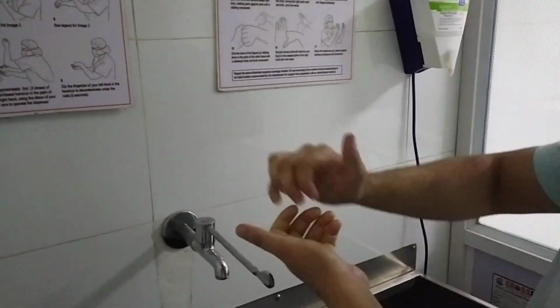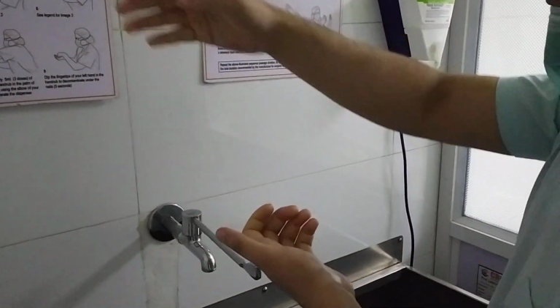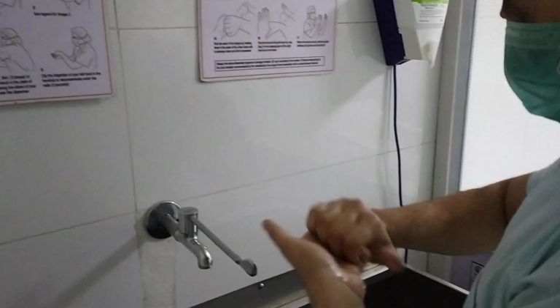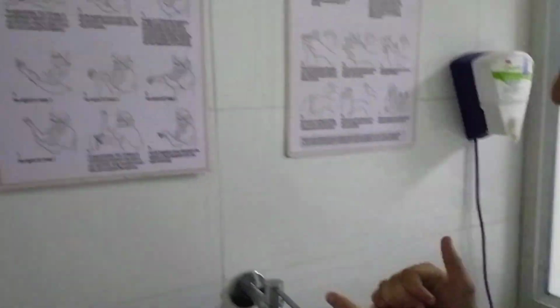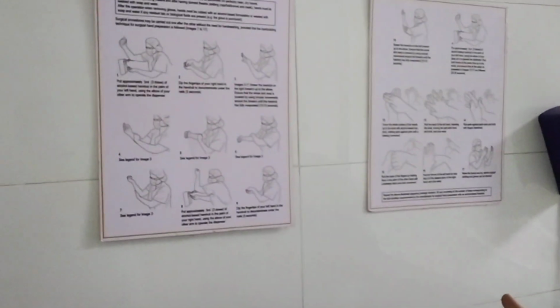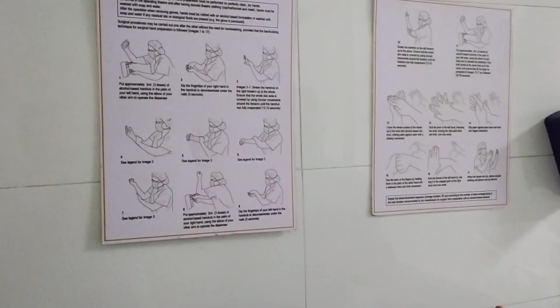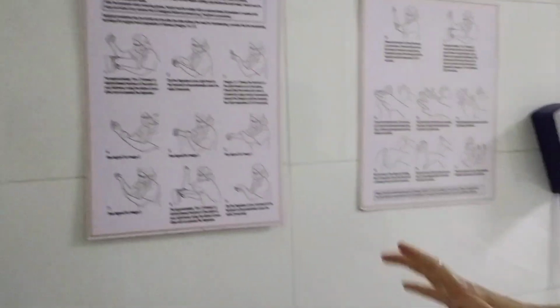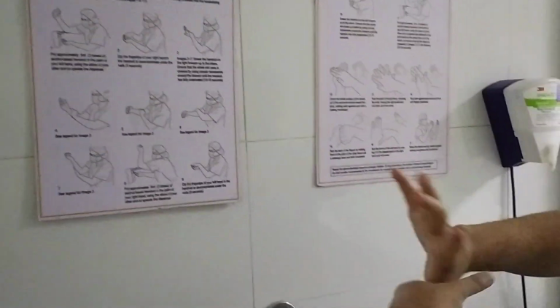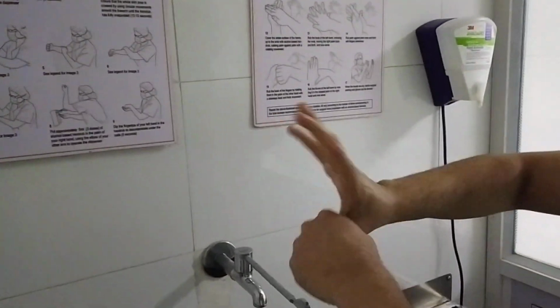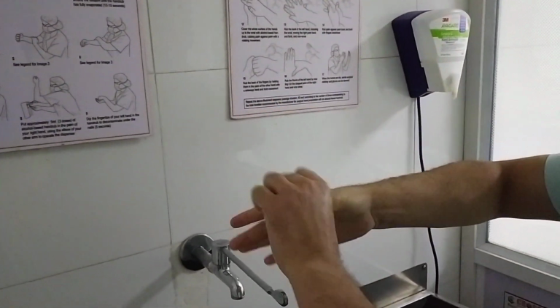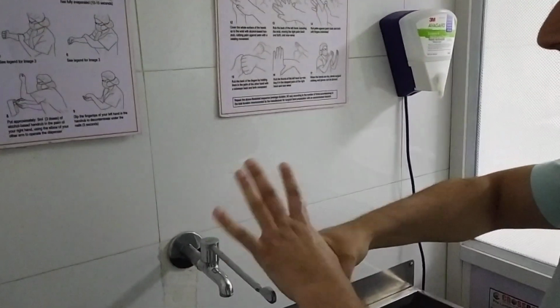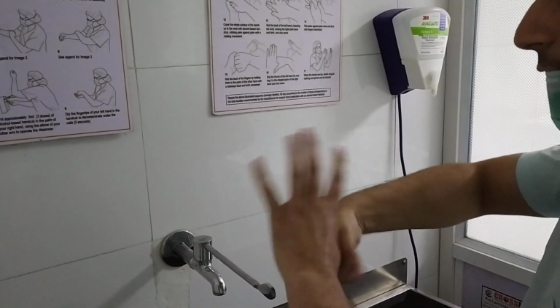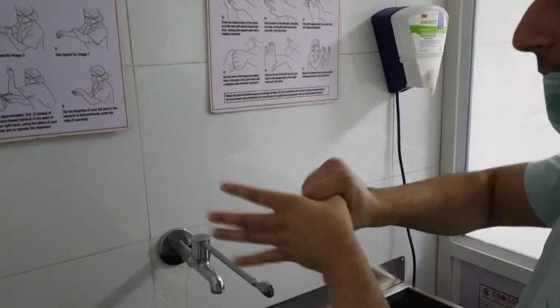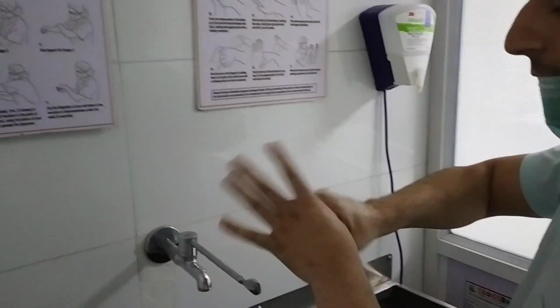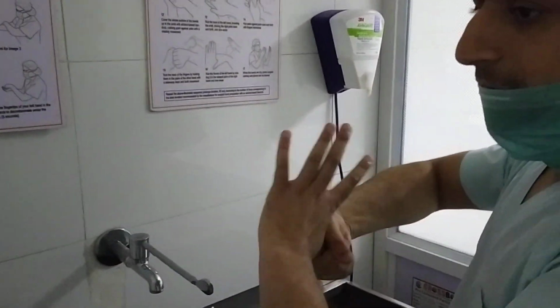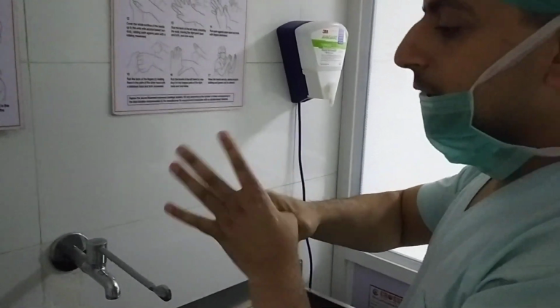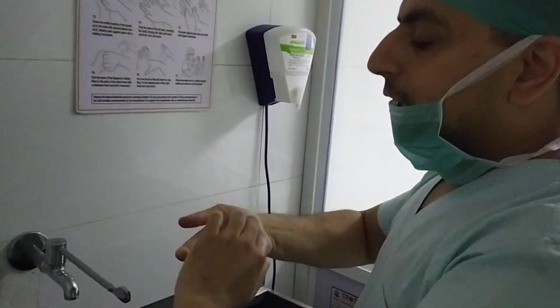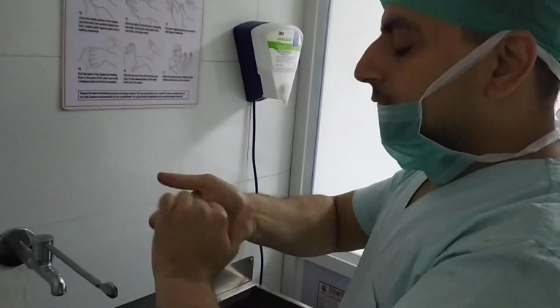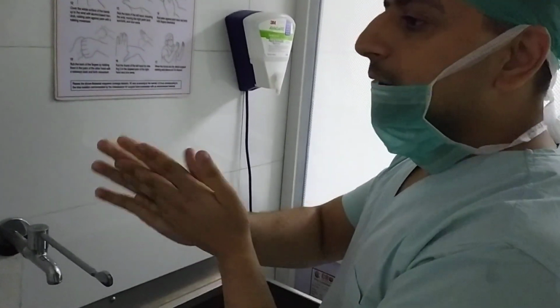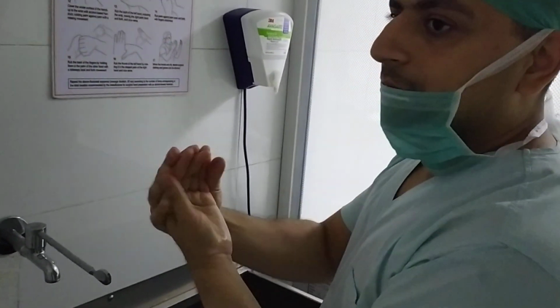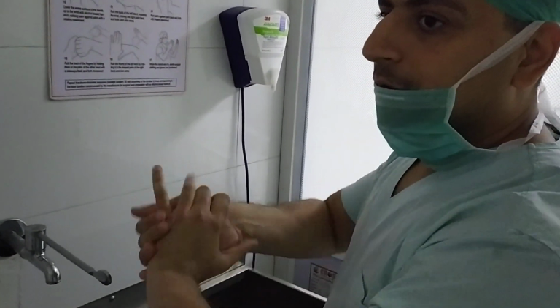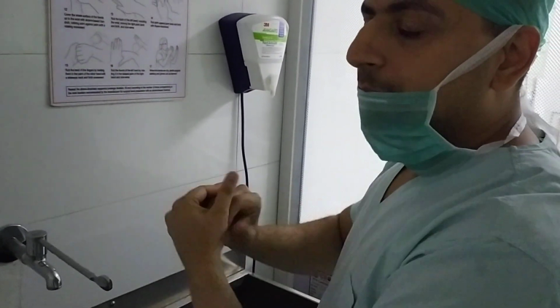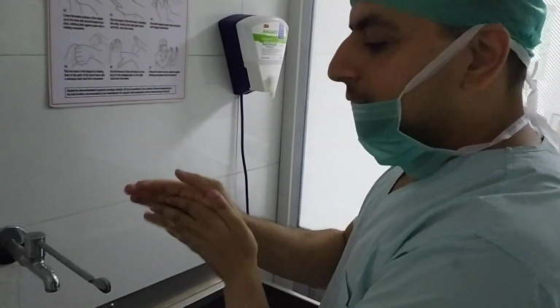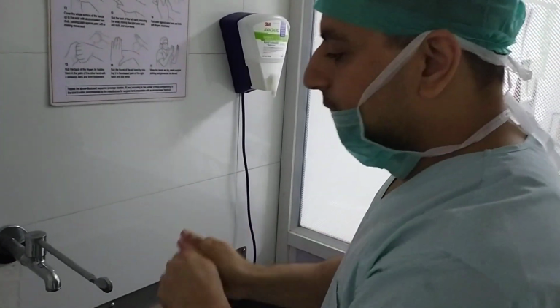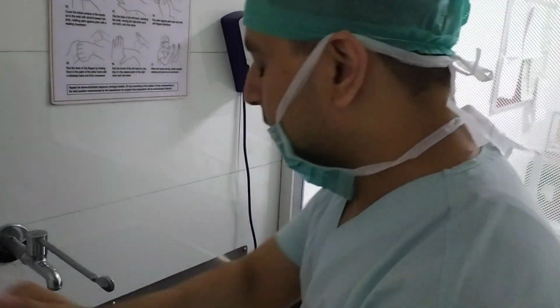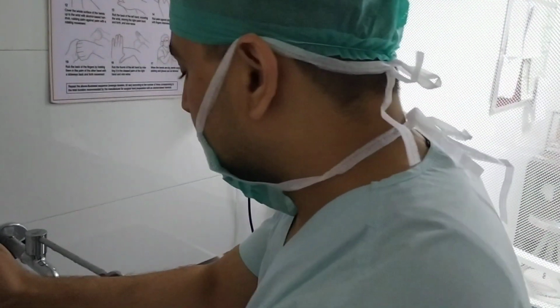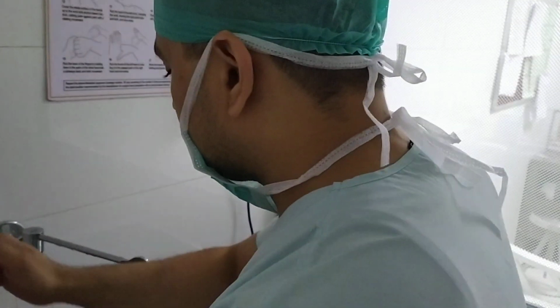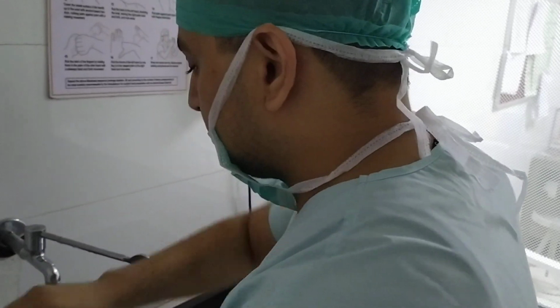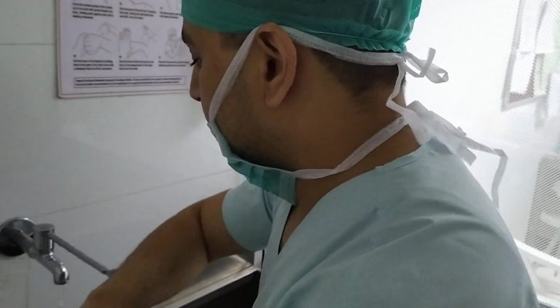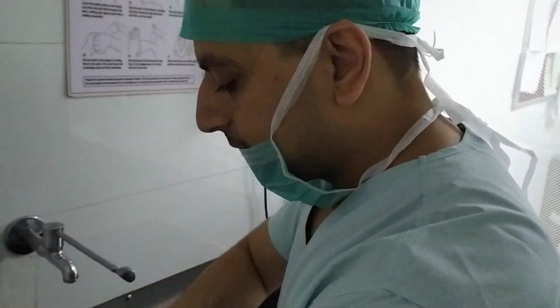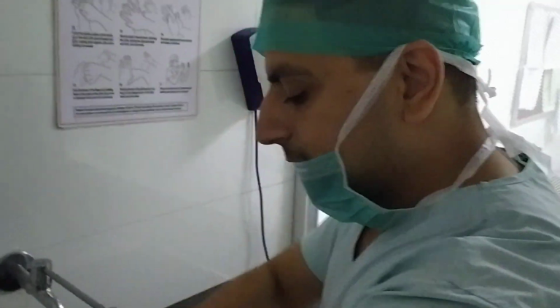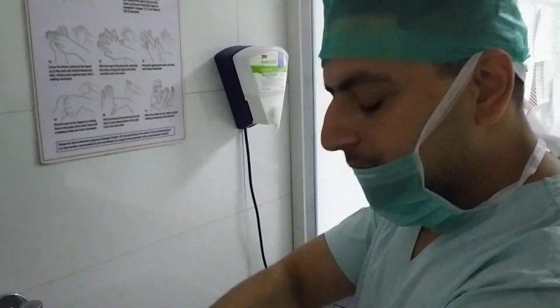And you can see there also. Then the fifth step is the thumb cleaning, cleaning of the thumb. This is the fifth step. And the sixth step is this — complete.